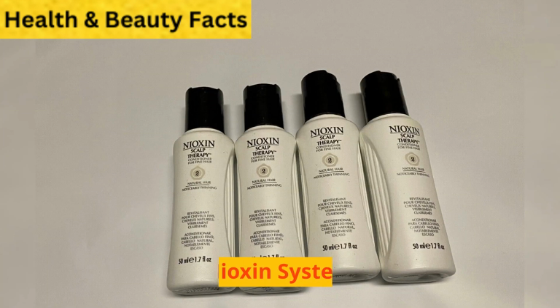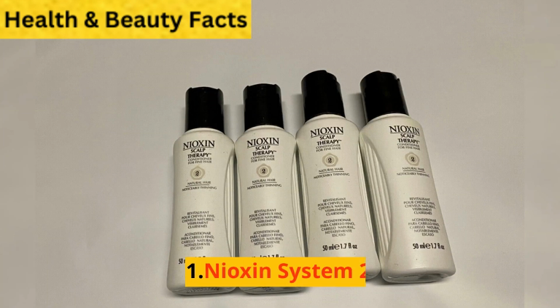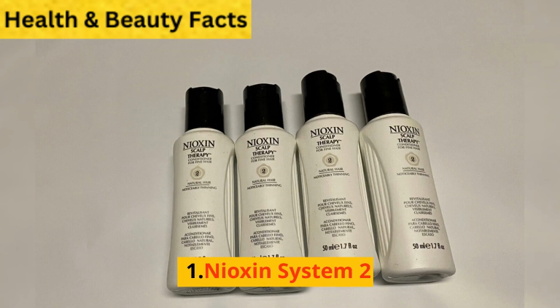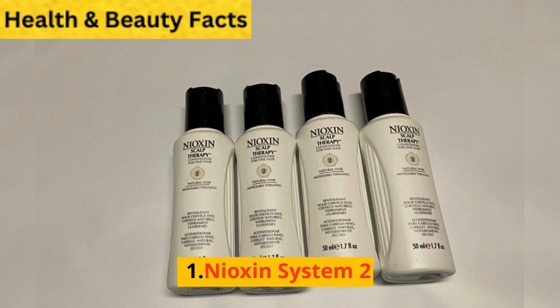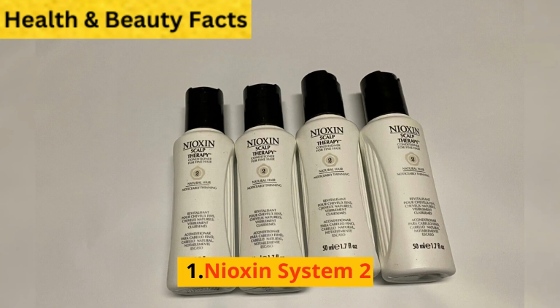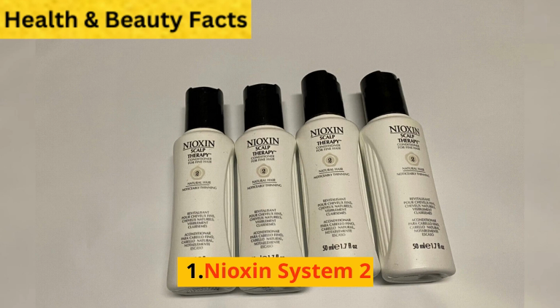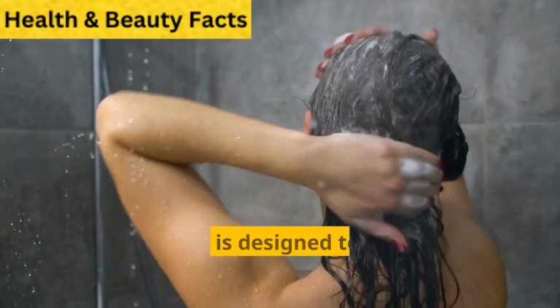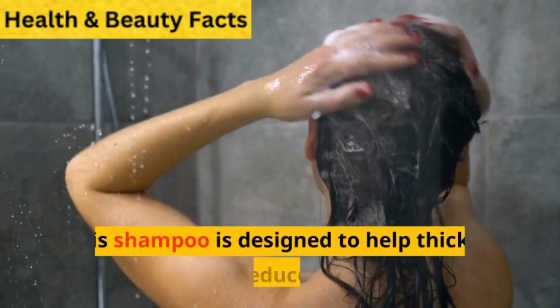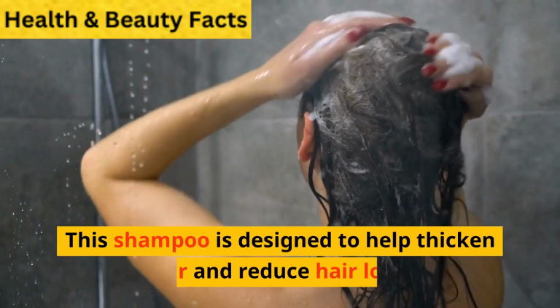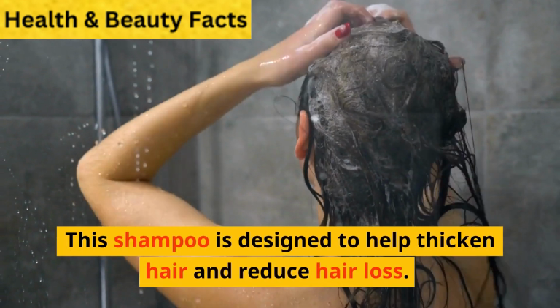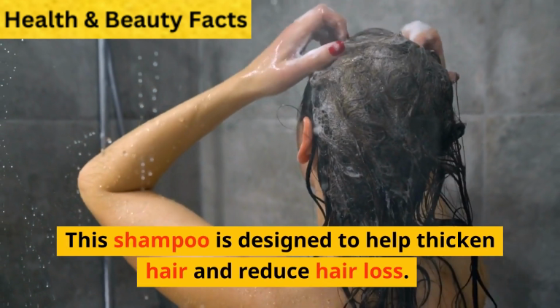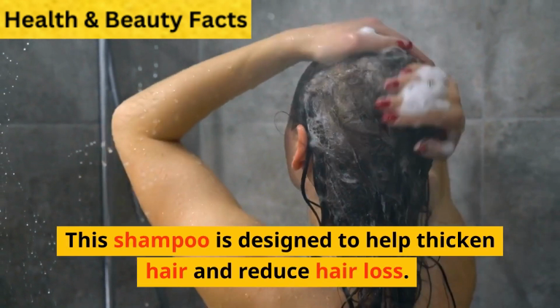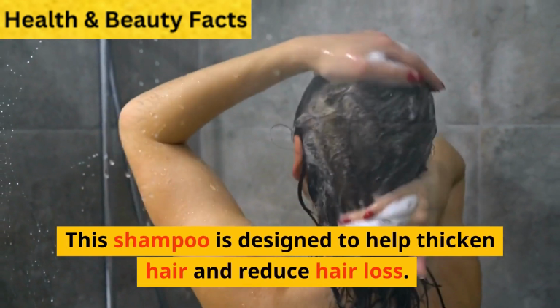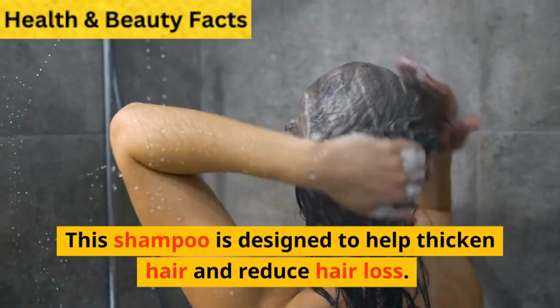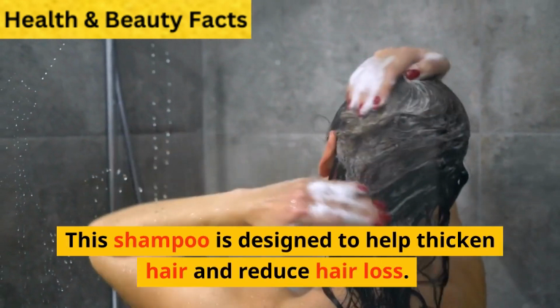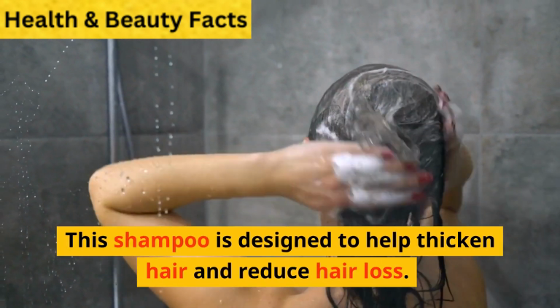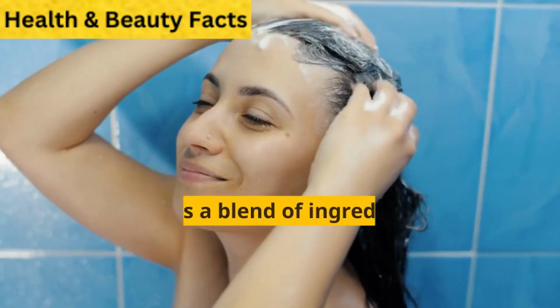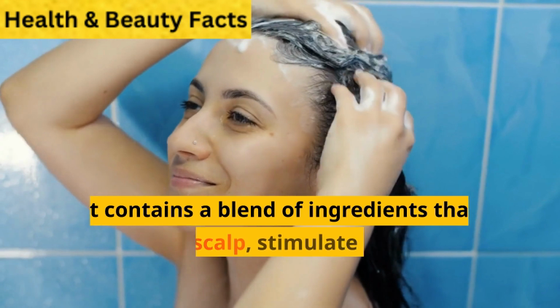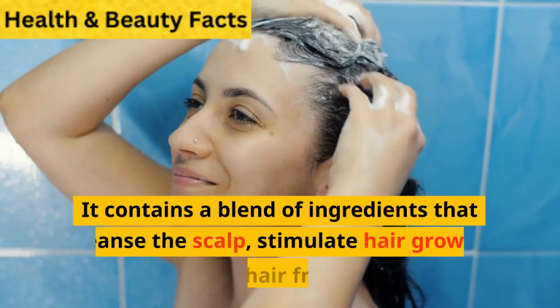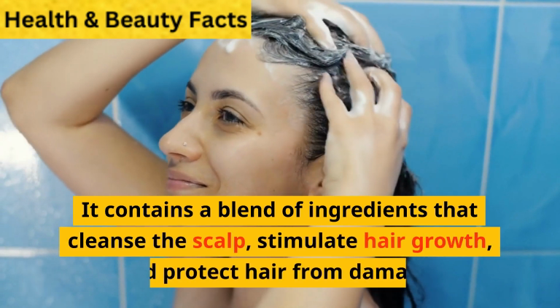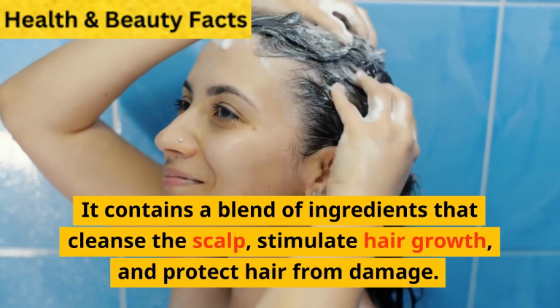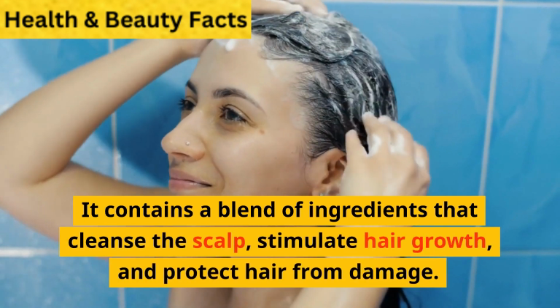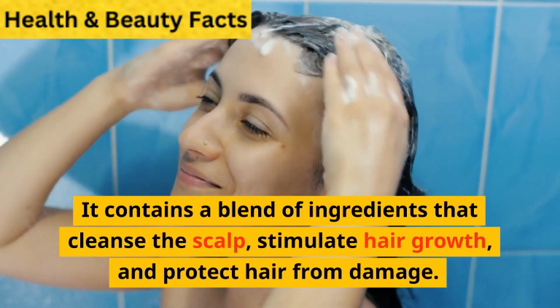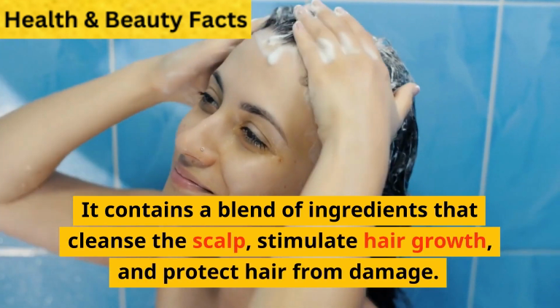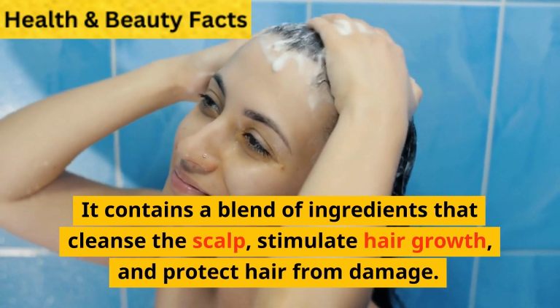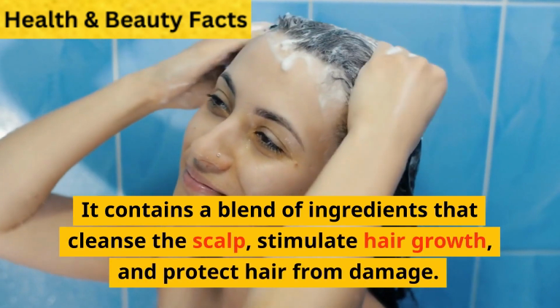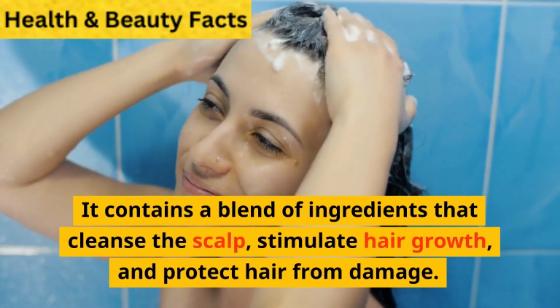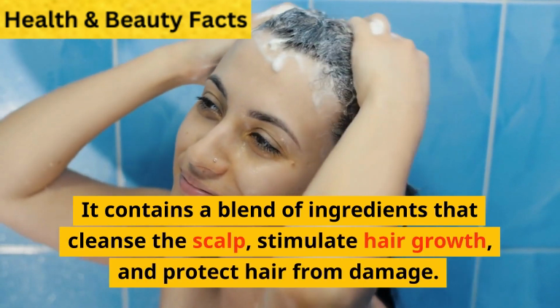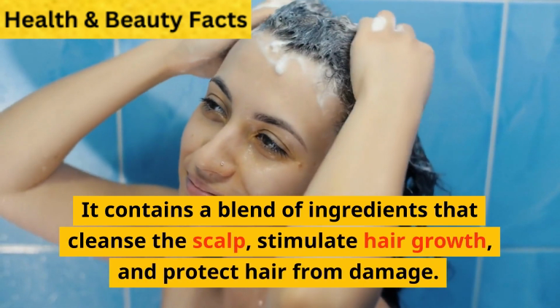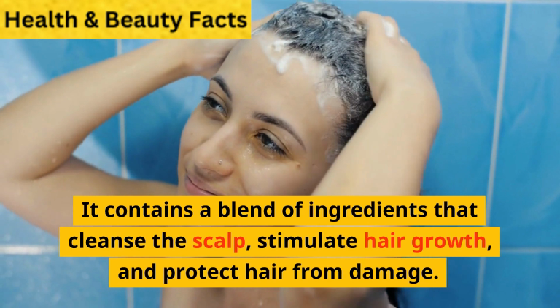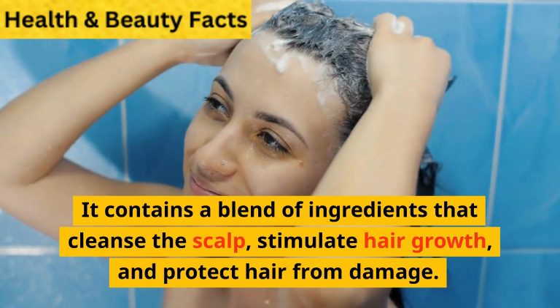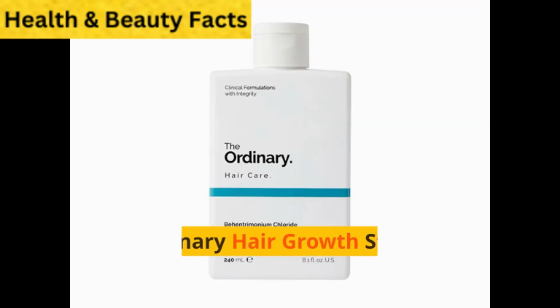1. Nioxin System 2. This shampoo is designed to help thicken hair and reduce hair loss. It contains a blend of ingredients that cleanse the scalp, stimulate hair growth, and protect hair from damage.